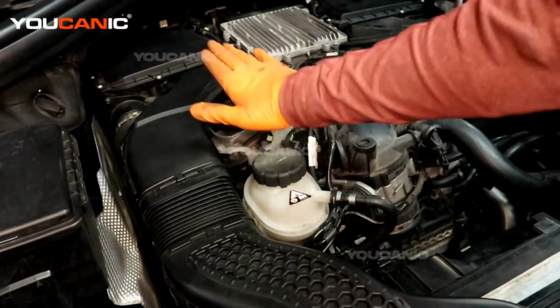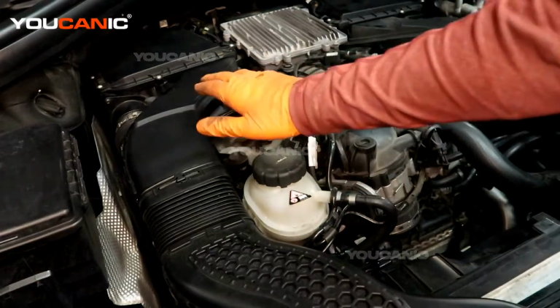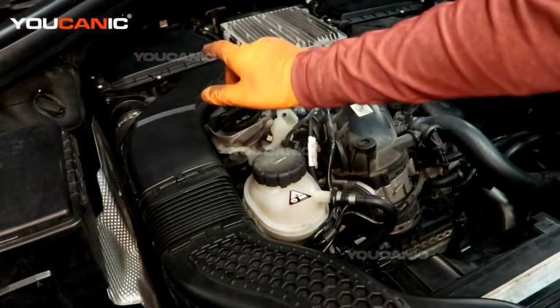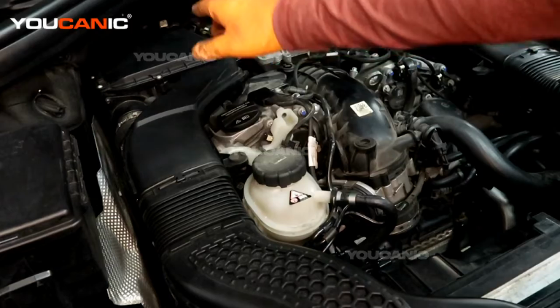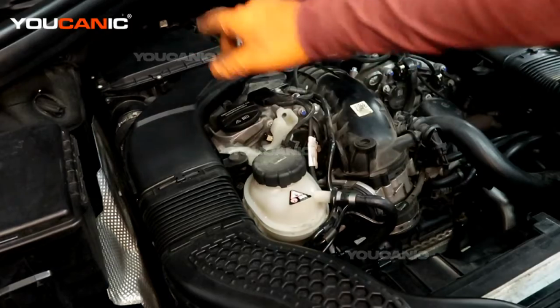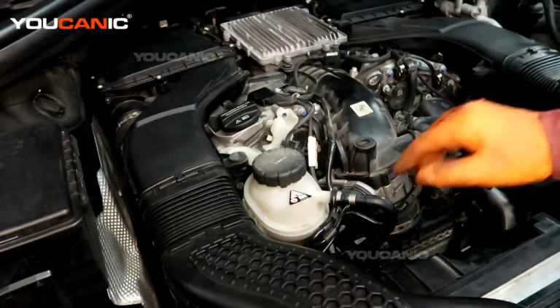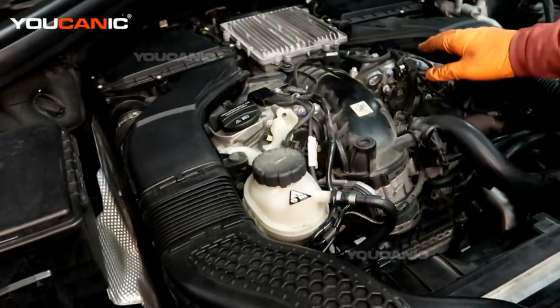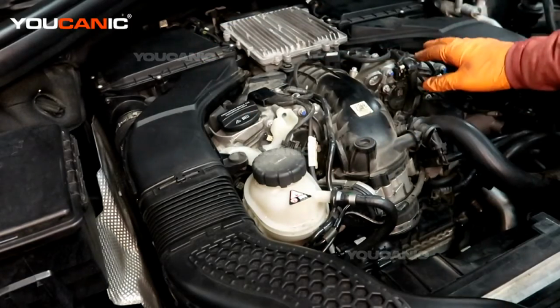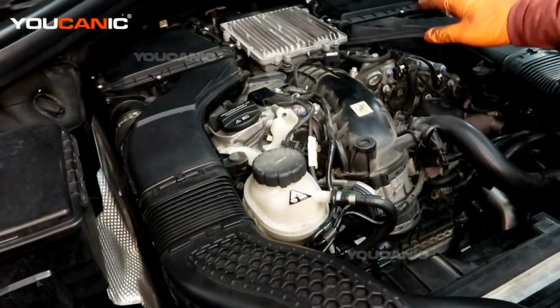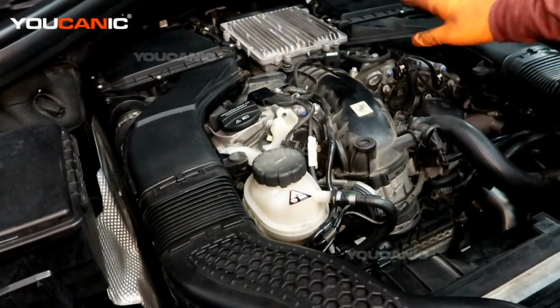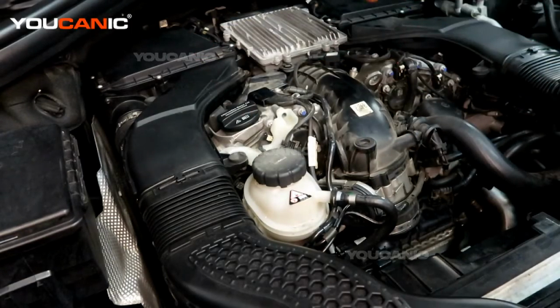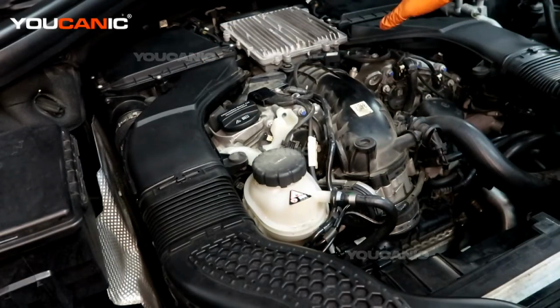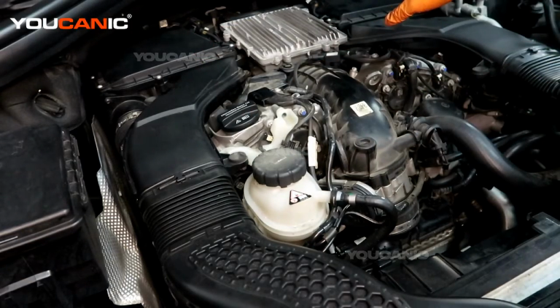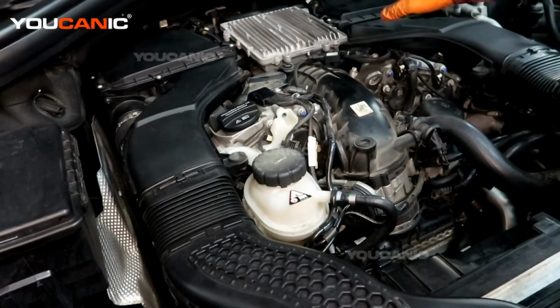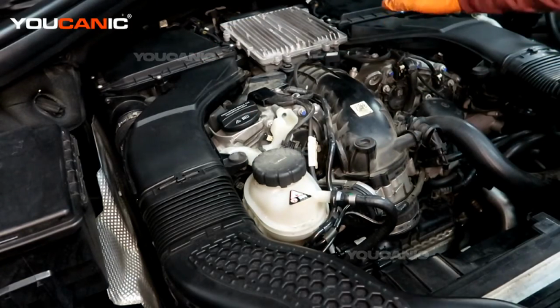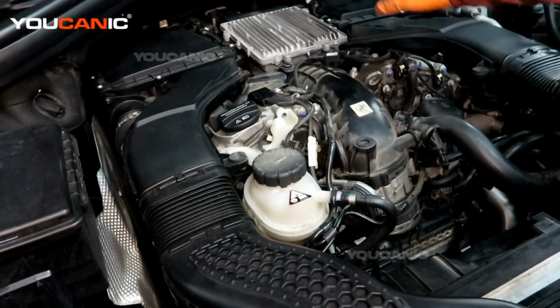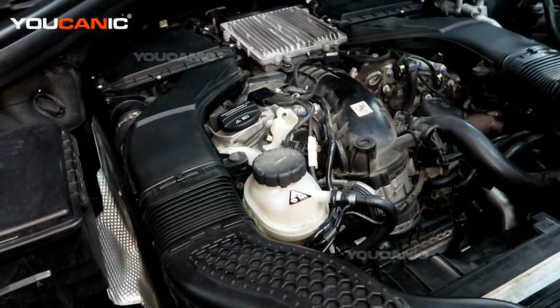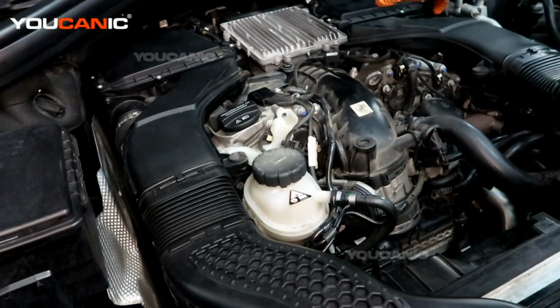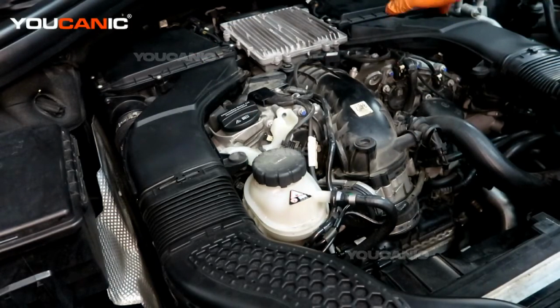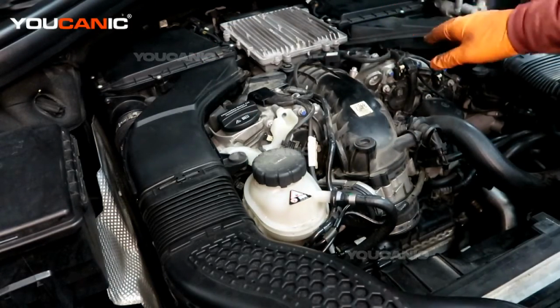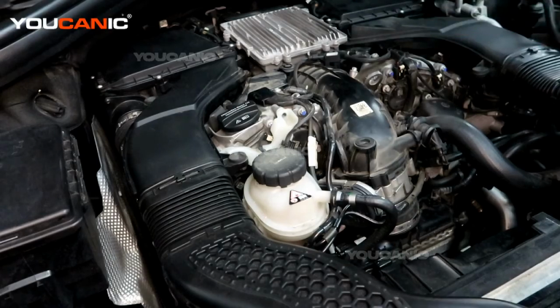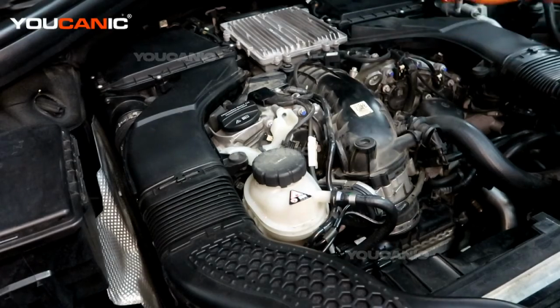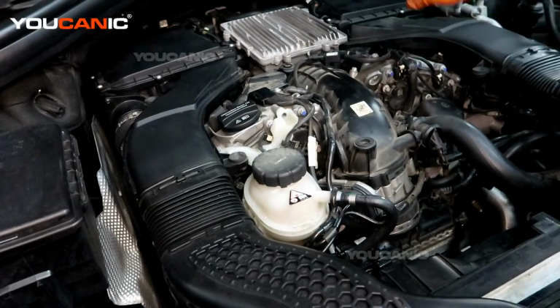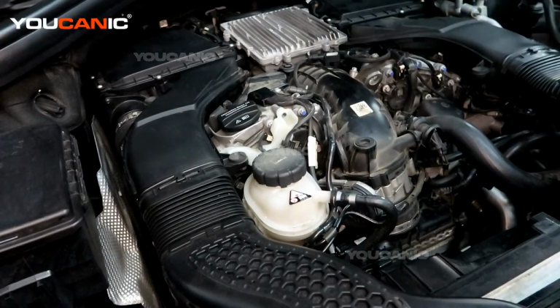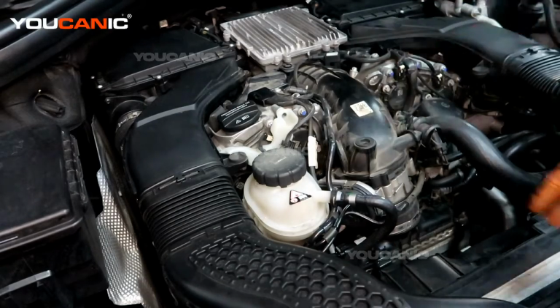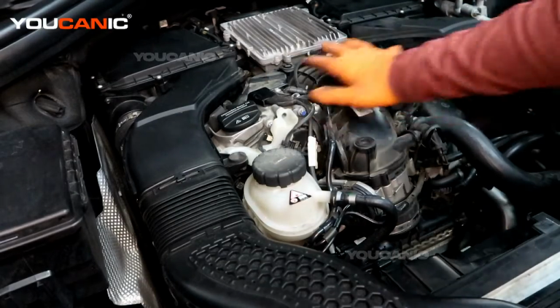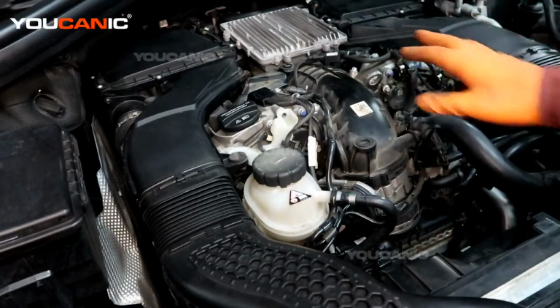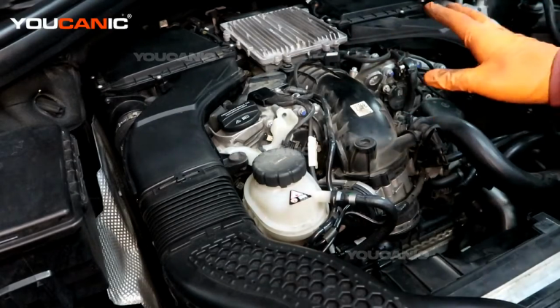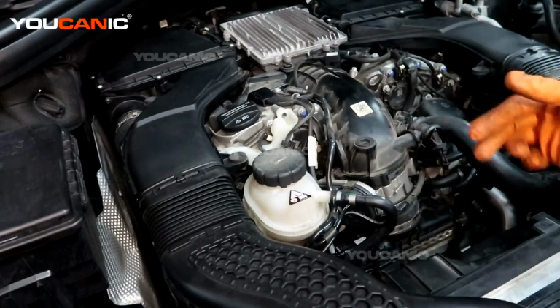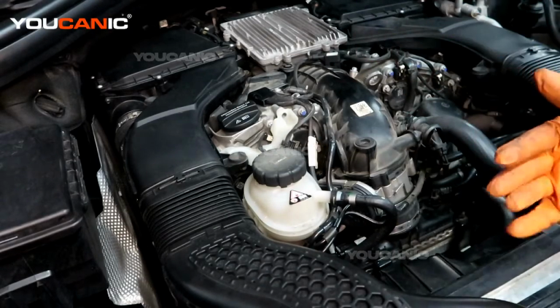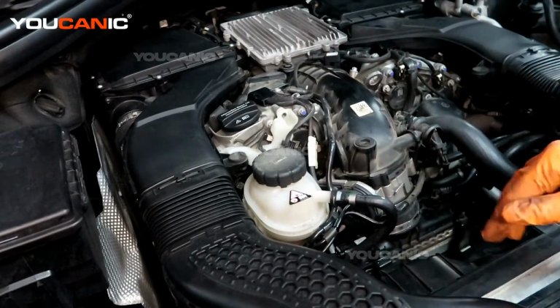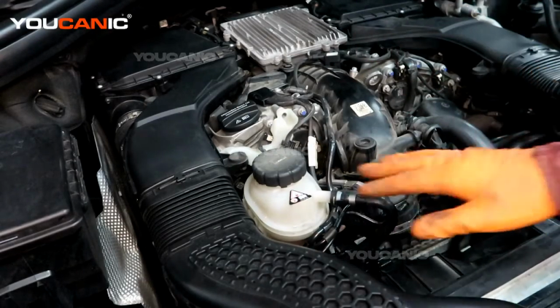Bank one is cylinders one, two, and three. Bank two is cylinders four, five, and six, as you're looking at the engine from the front of the vehicle.